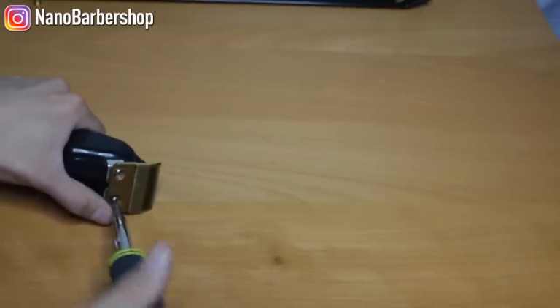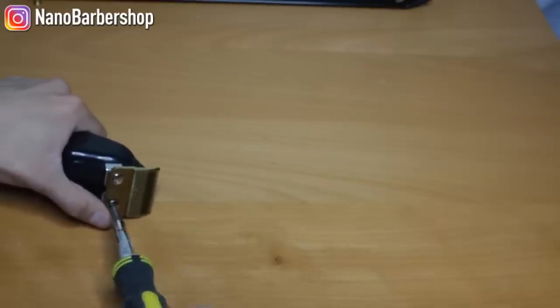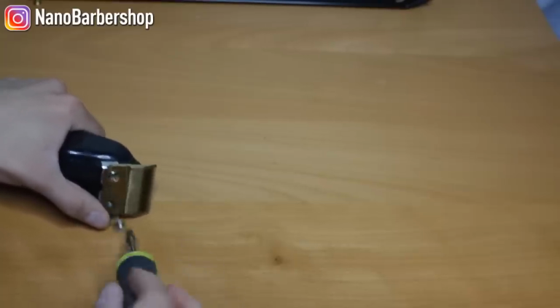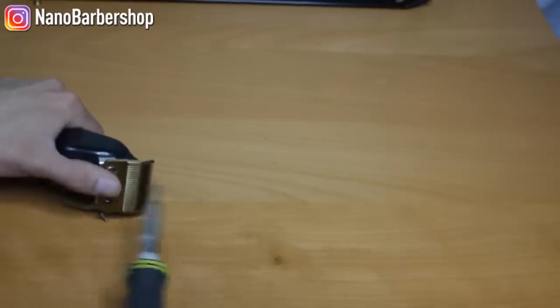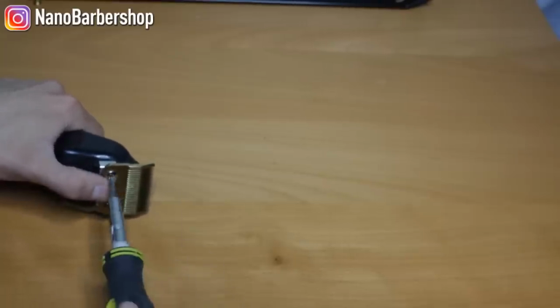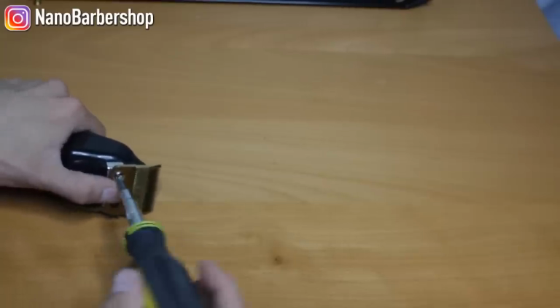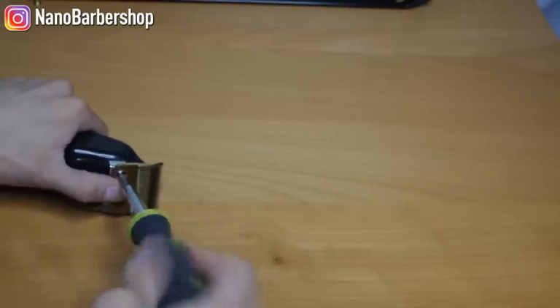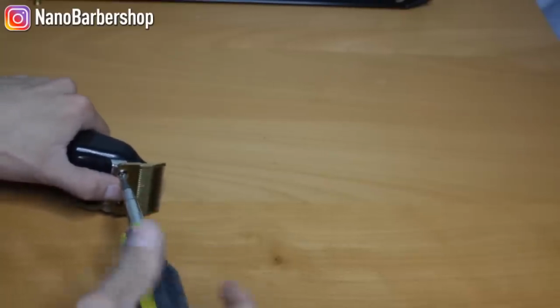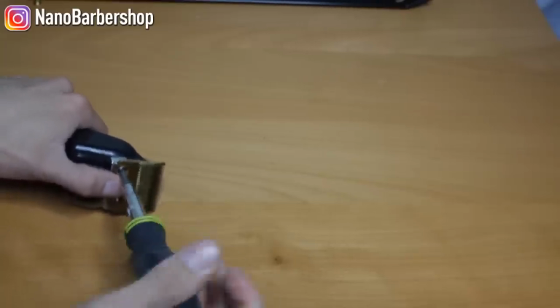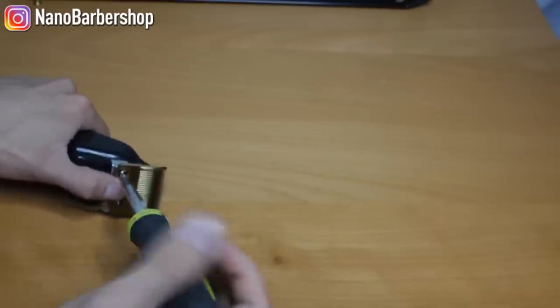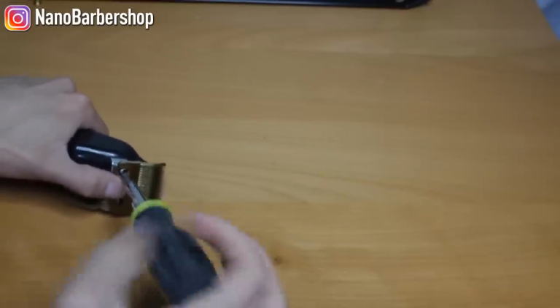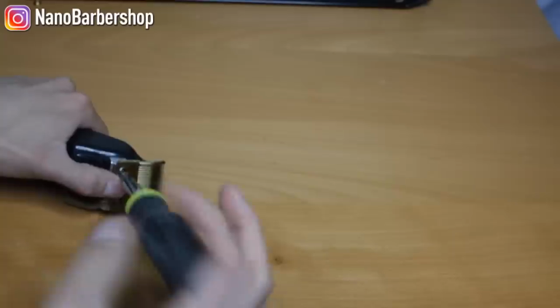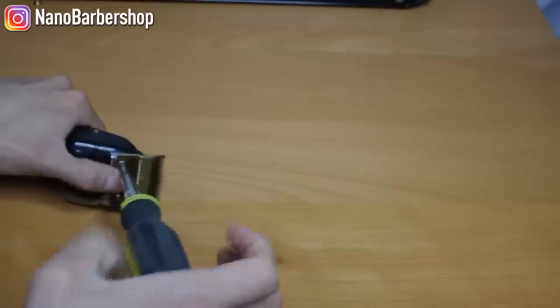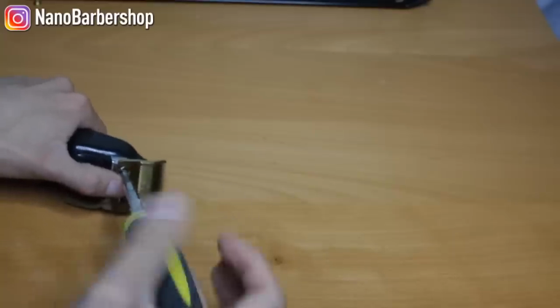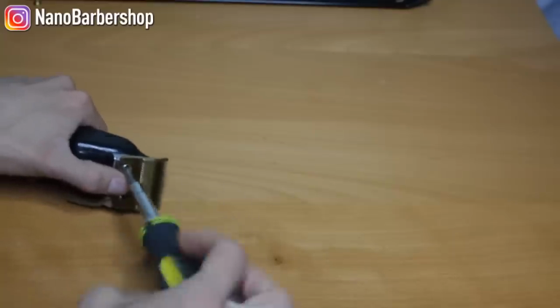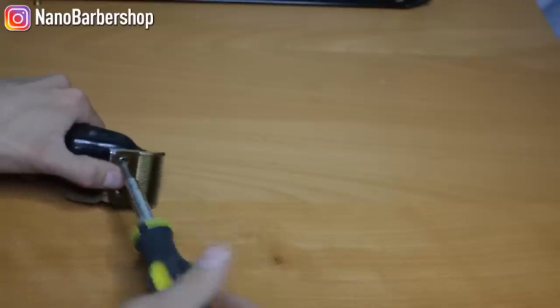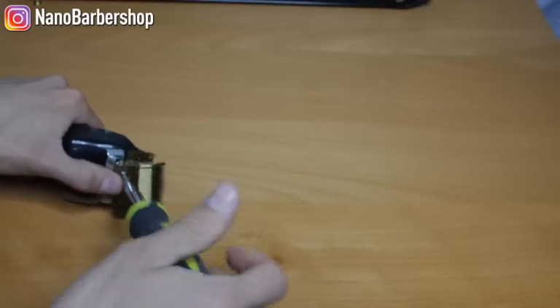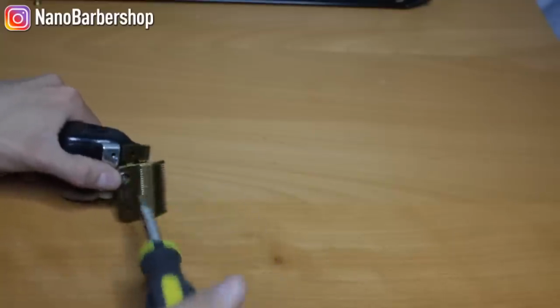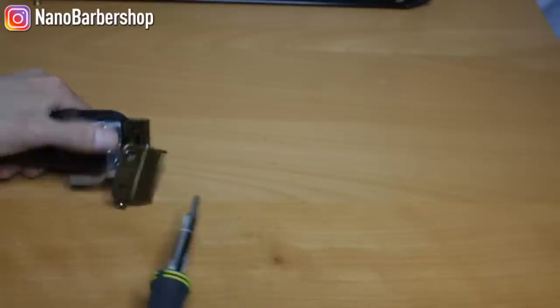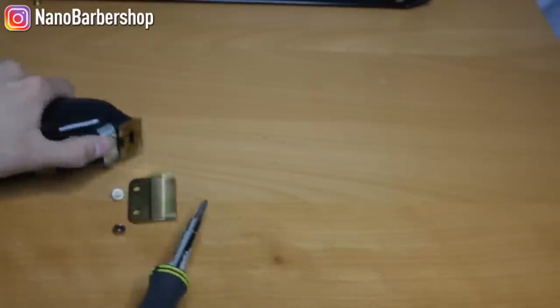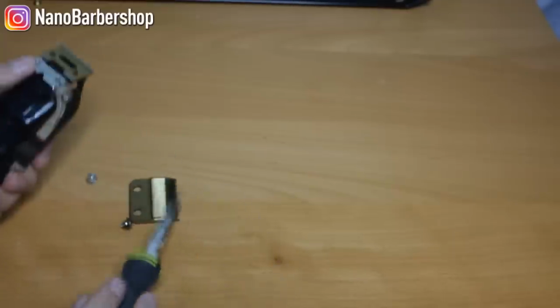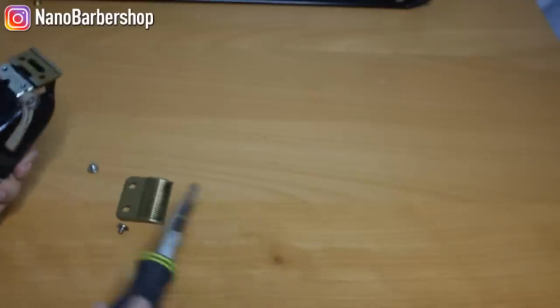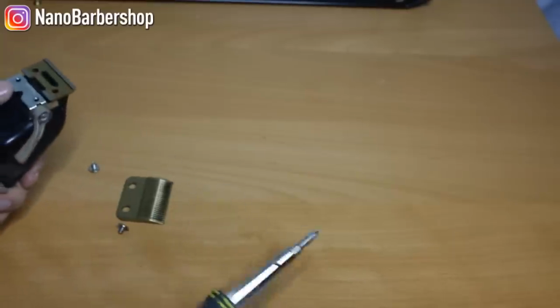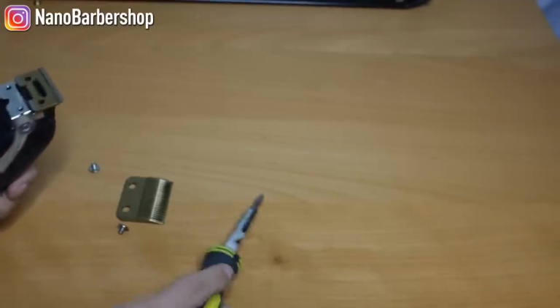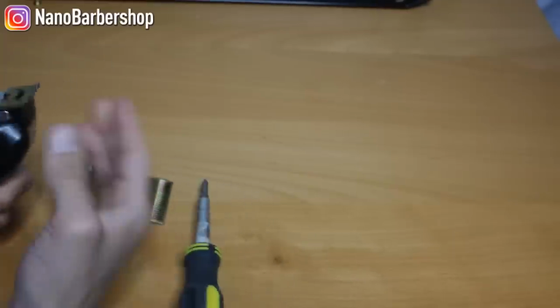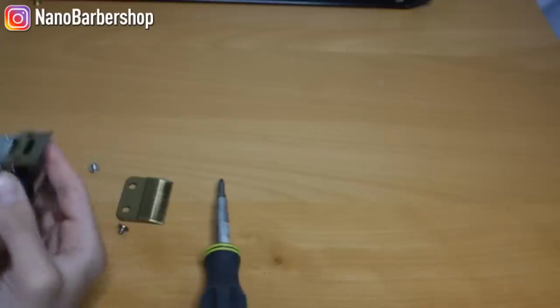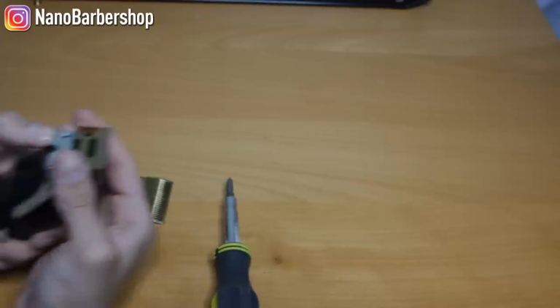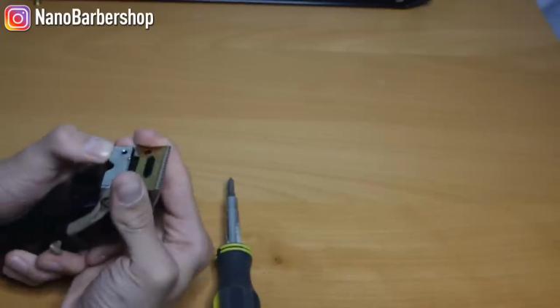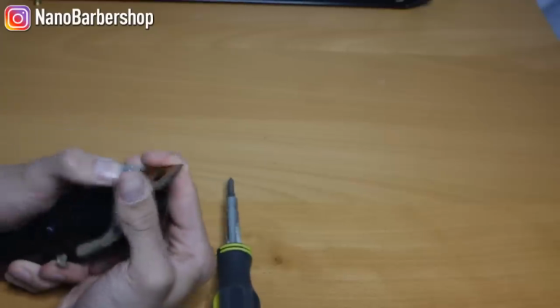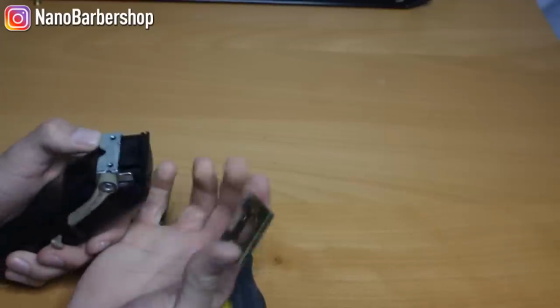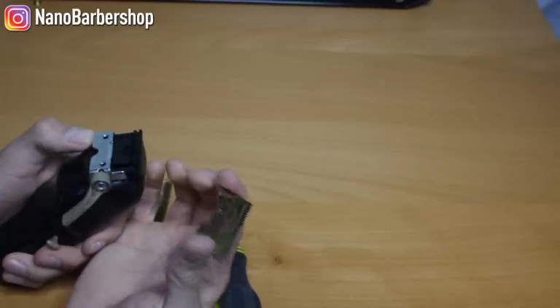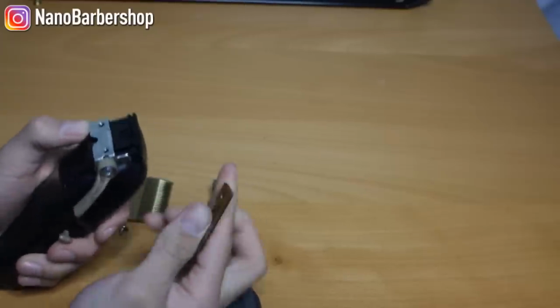Start by taking off your two silver screws on your magic clip, and then your top blade will fall off, and then you can just take off your bottom blade like that.